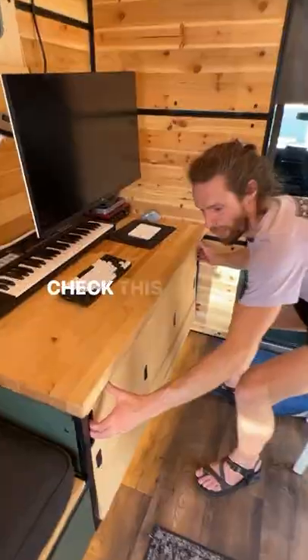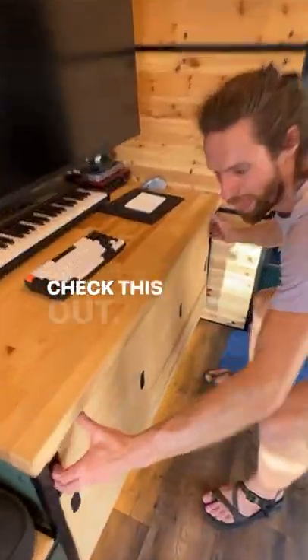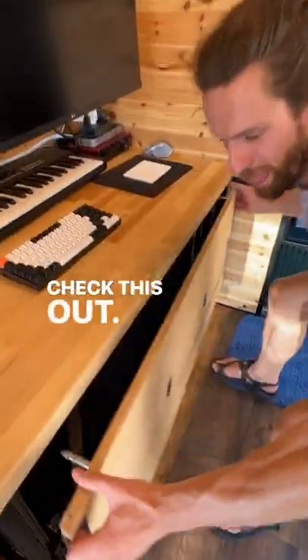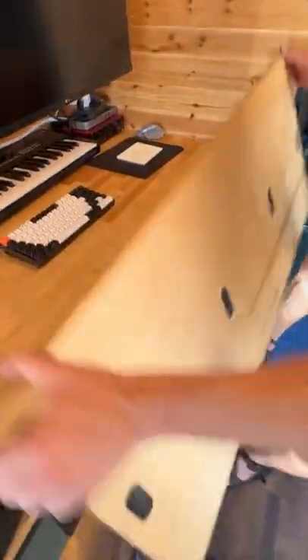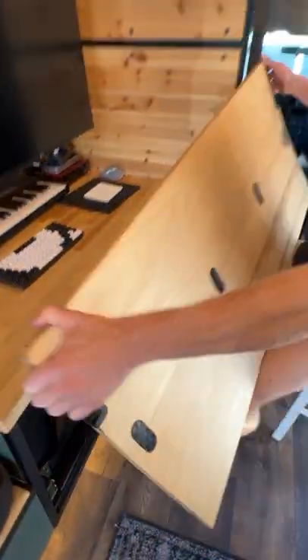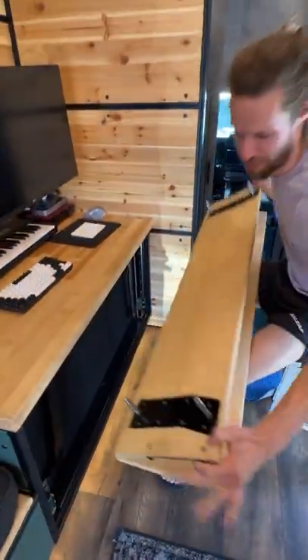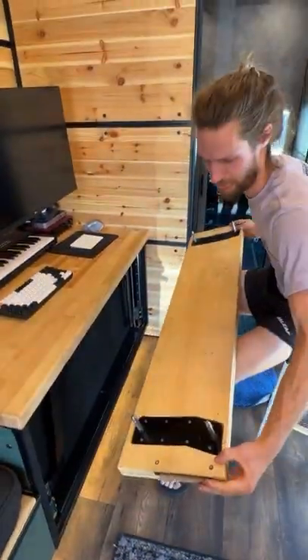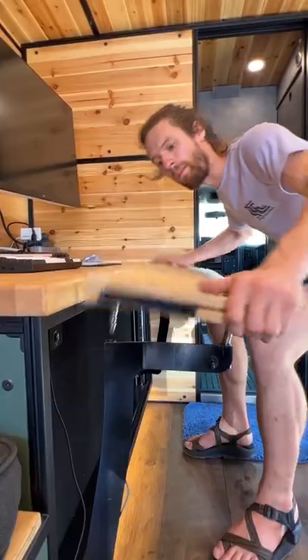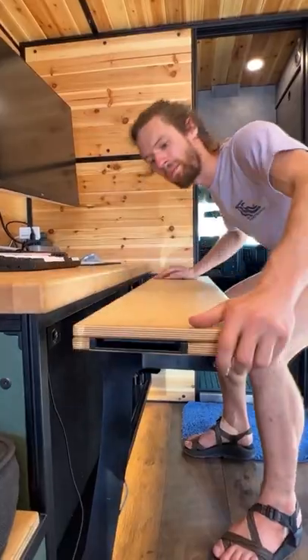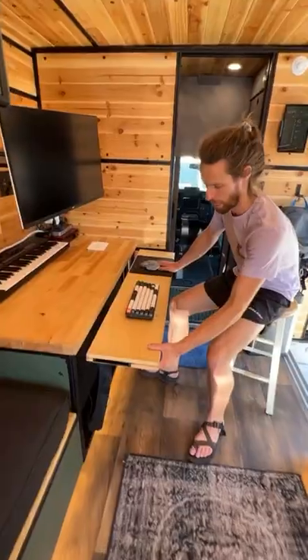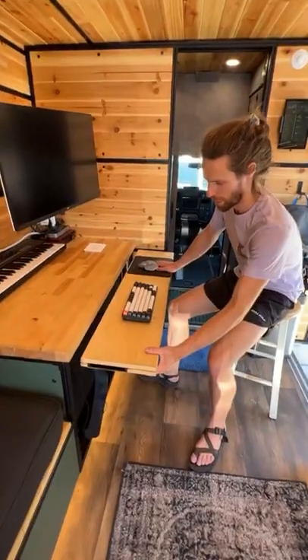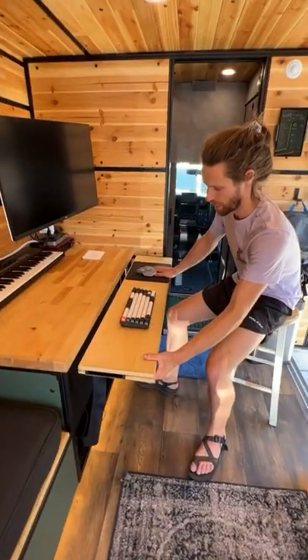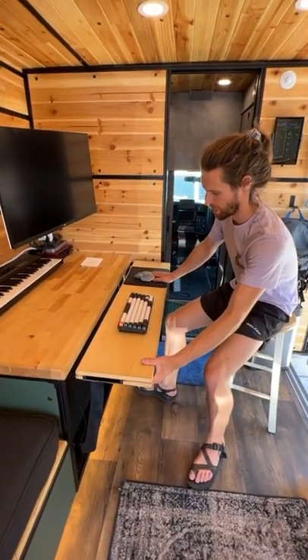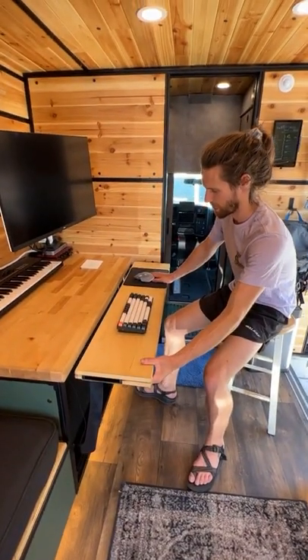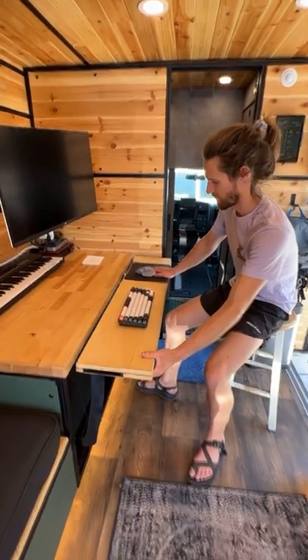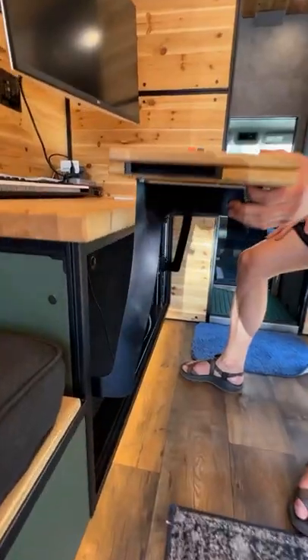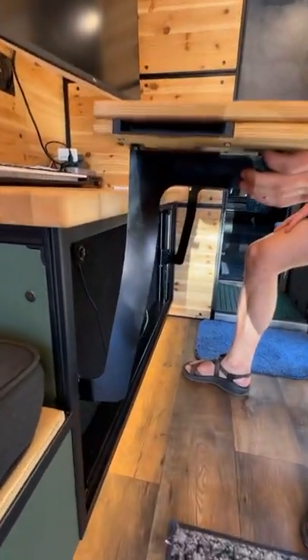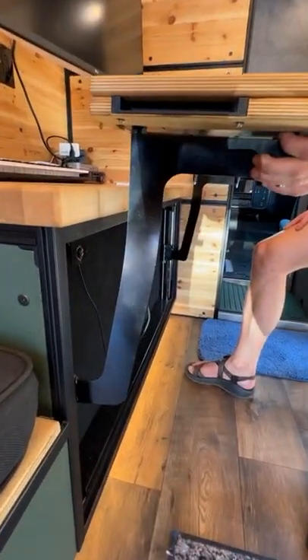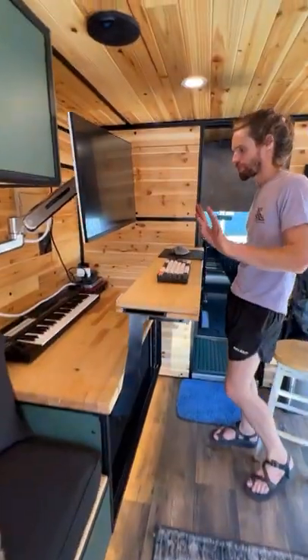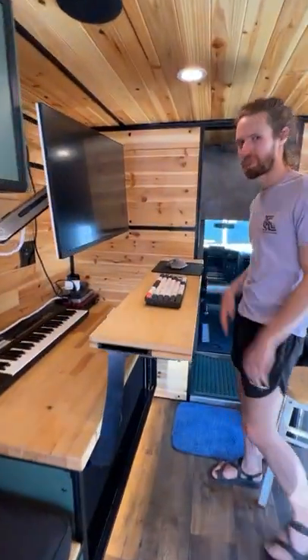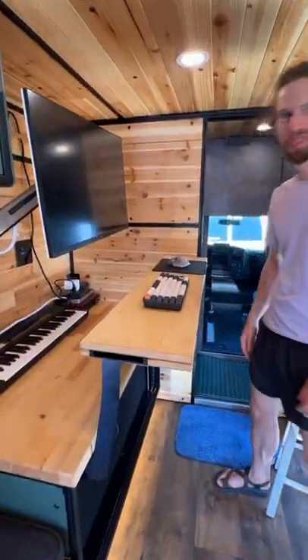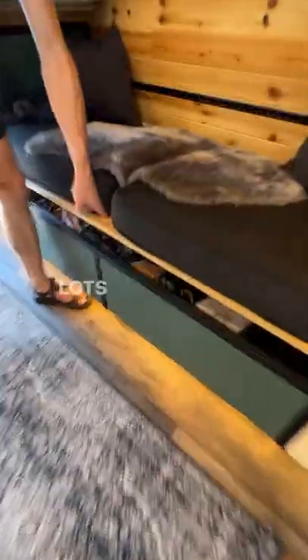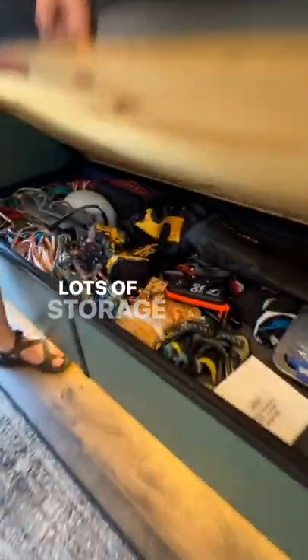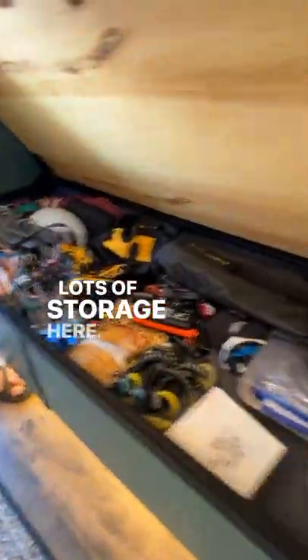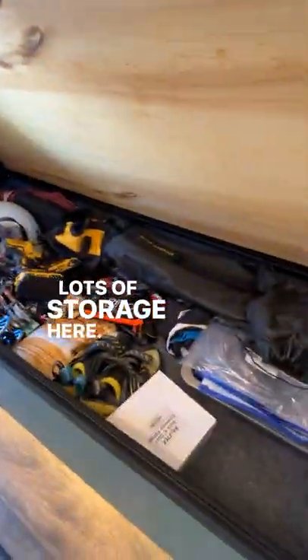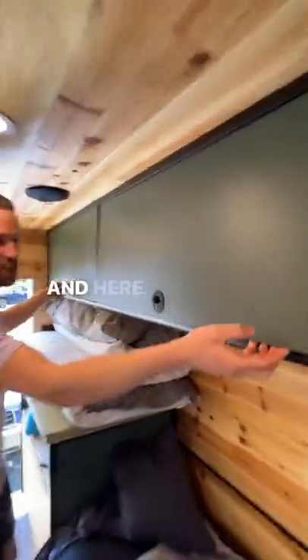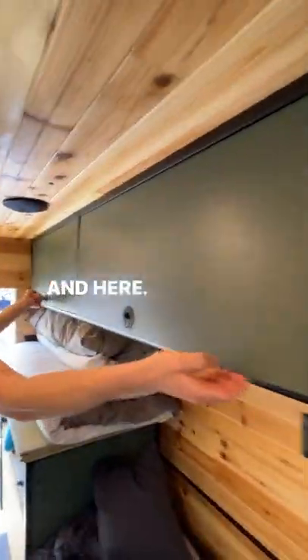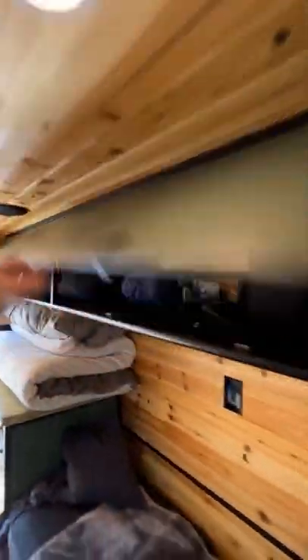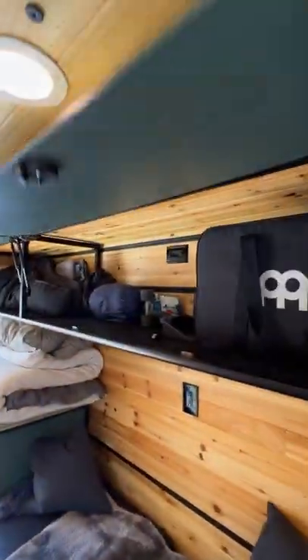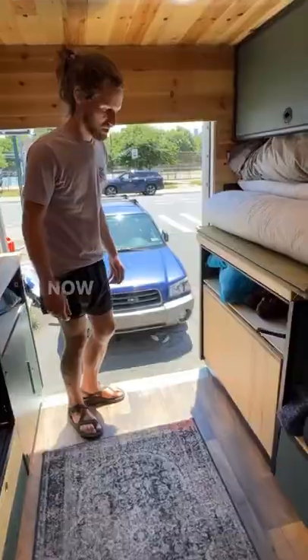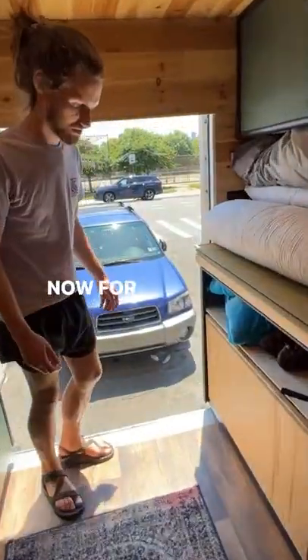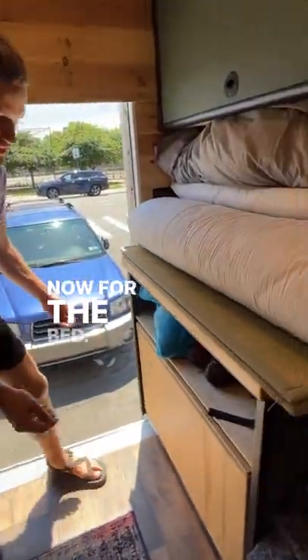Check this out. Lots of storage here and here. Now for the bed.